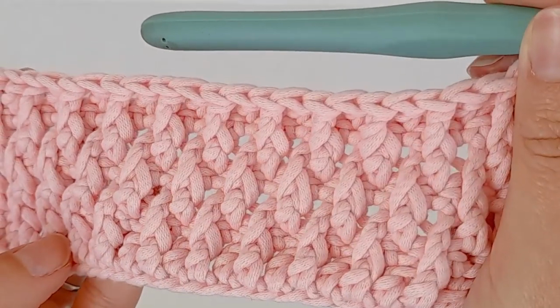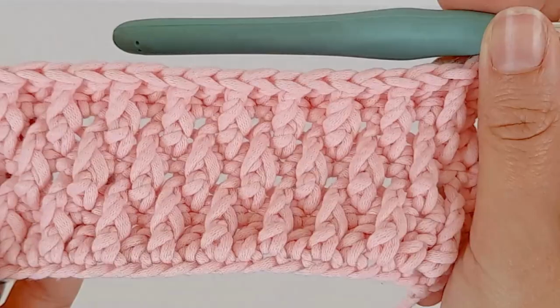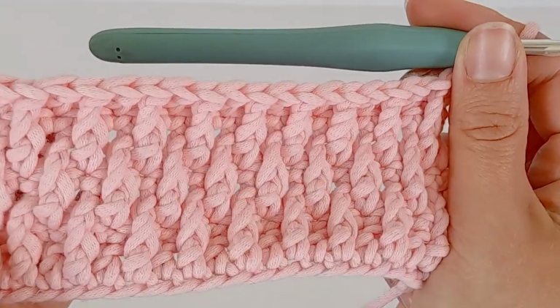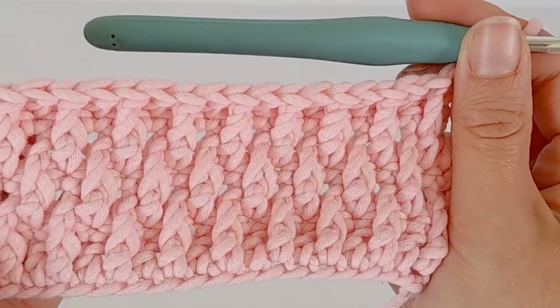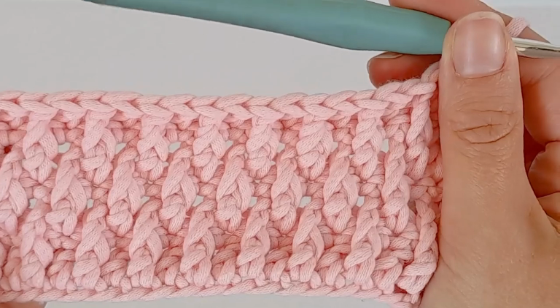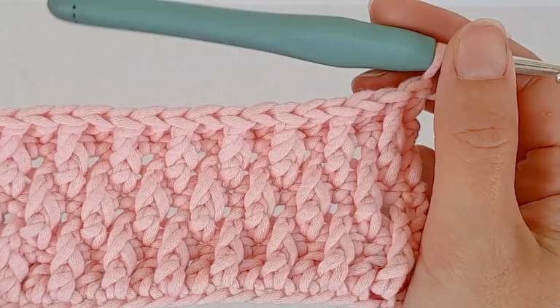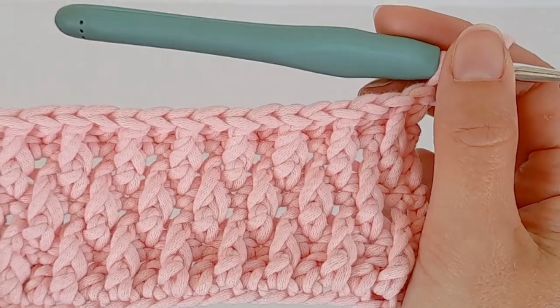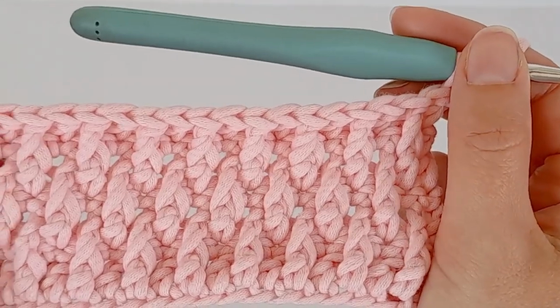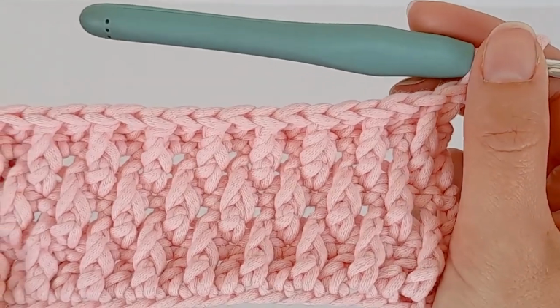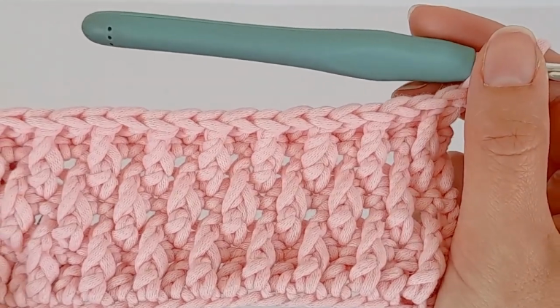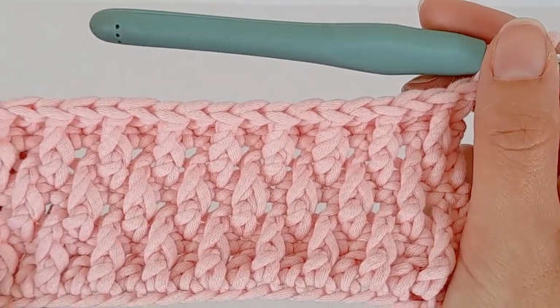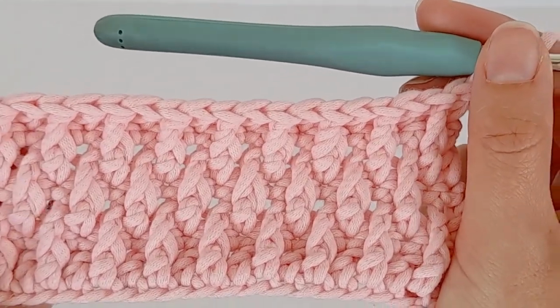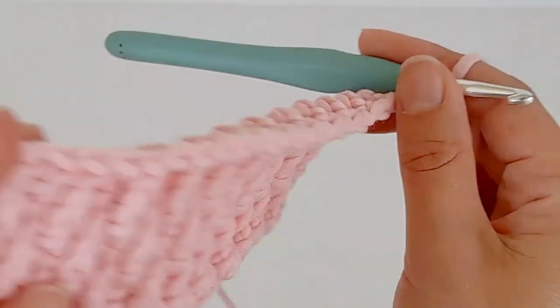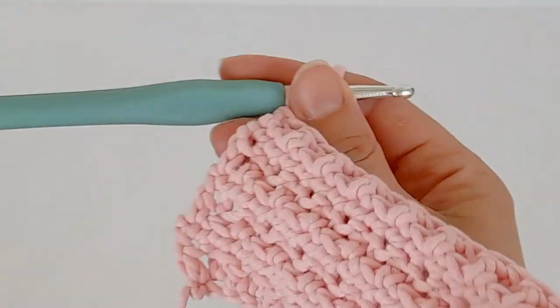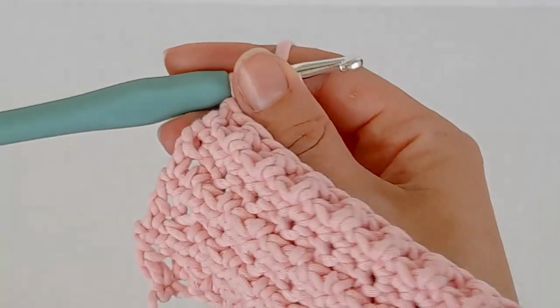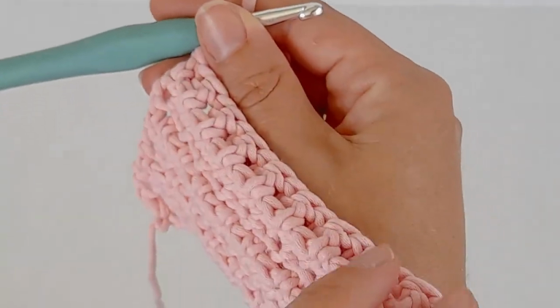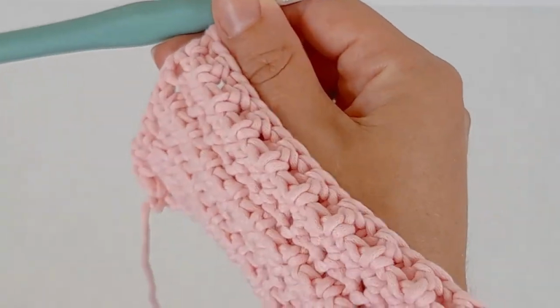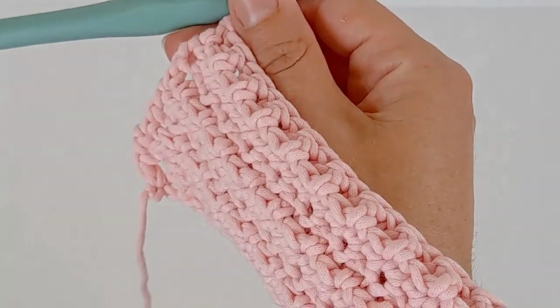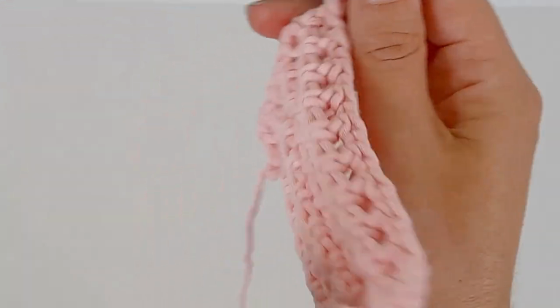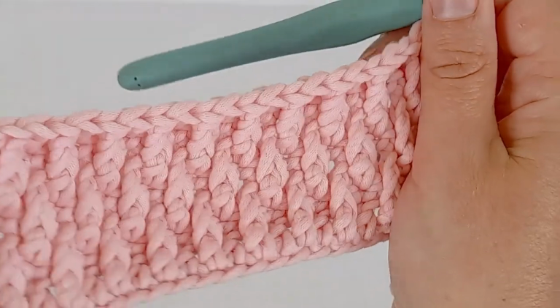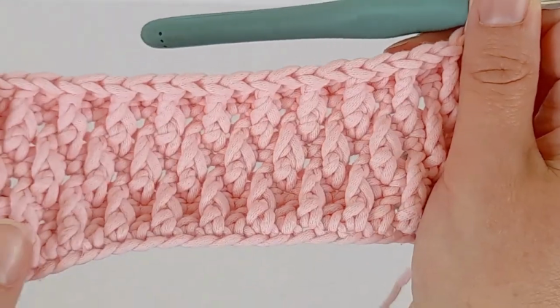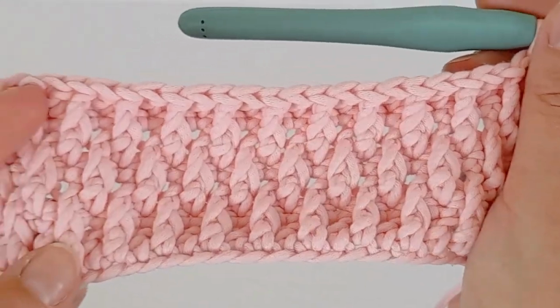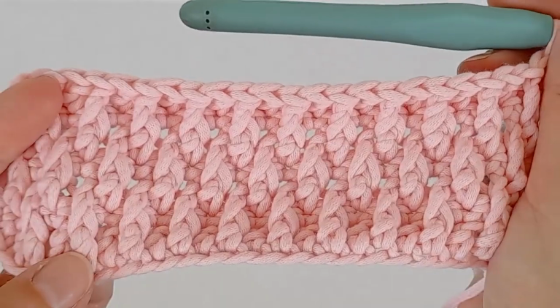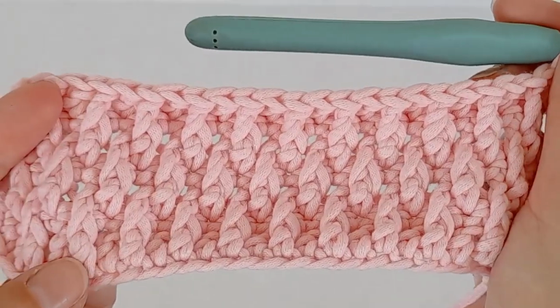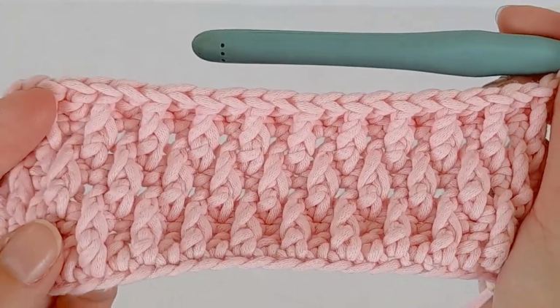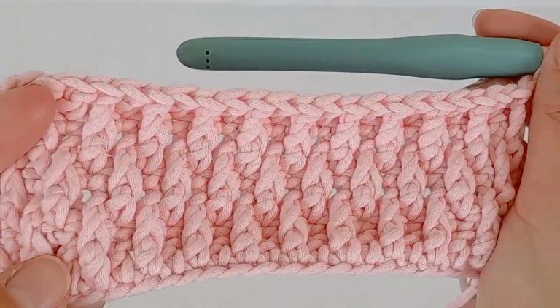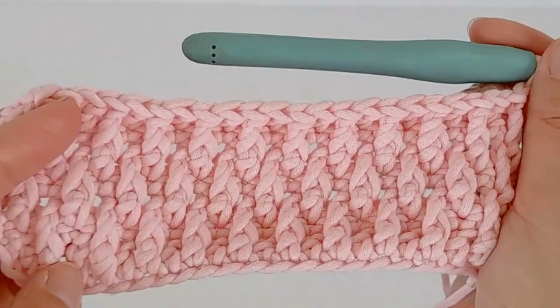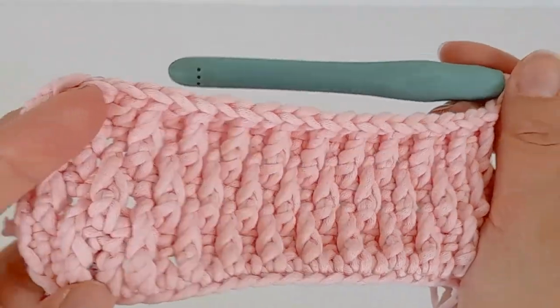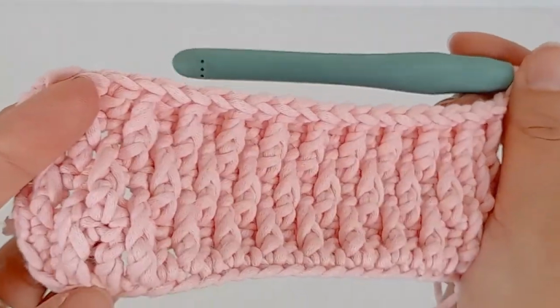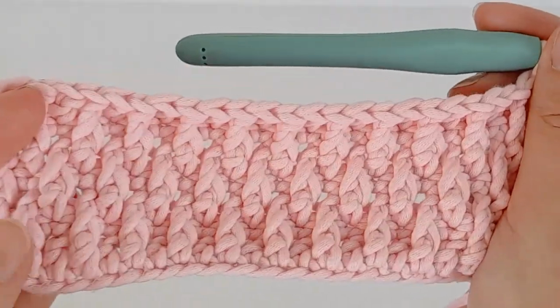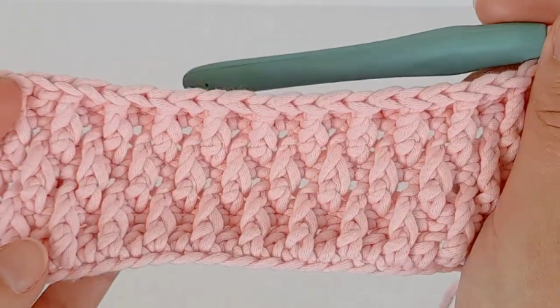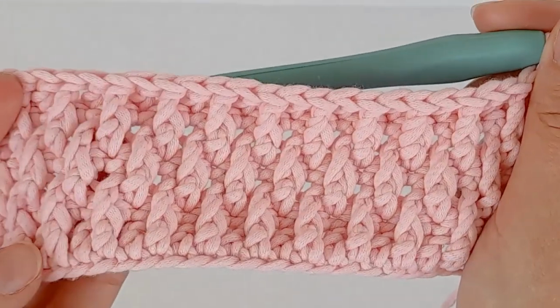For the next row just chain one and turn, then do a row of single crochet. I'll just finish my blanket and show you how it looks.